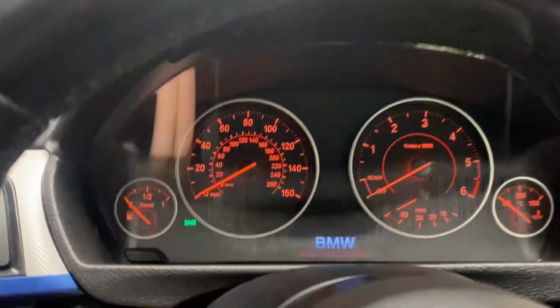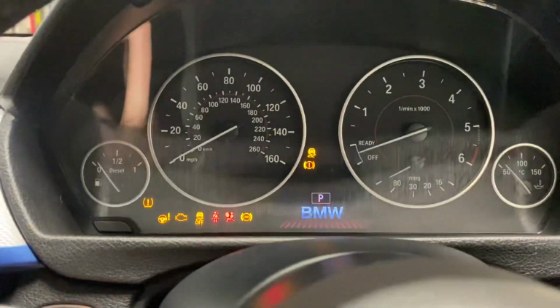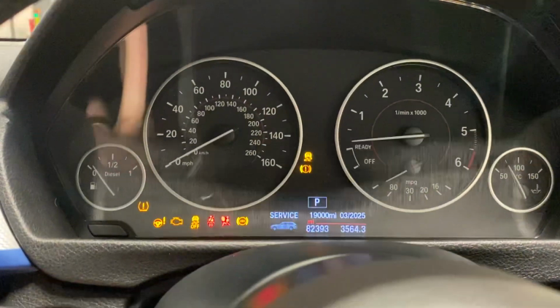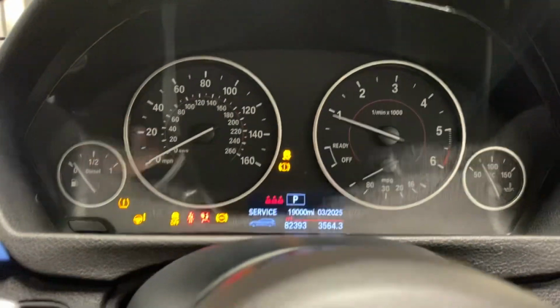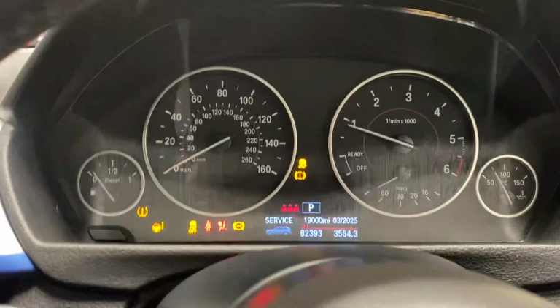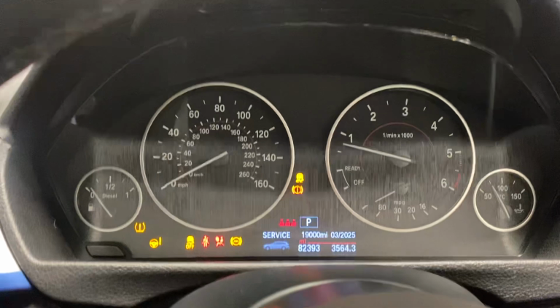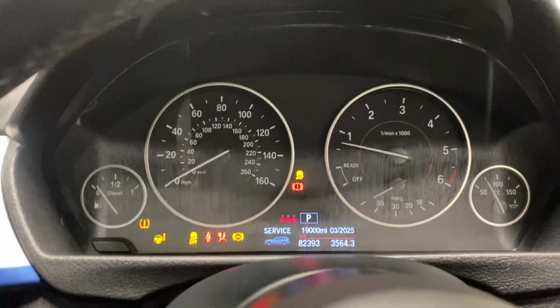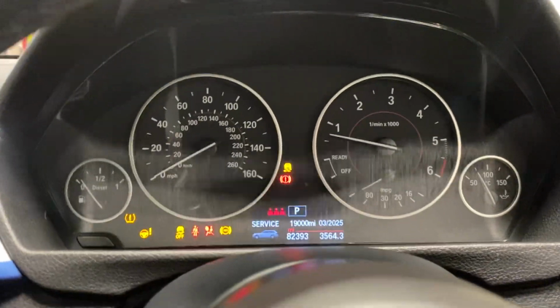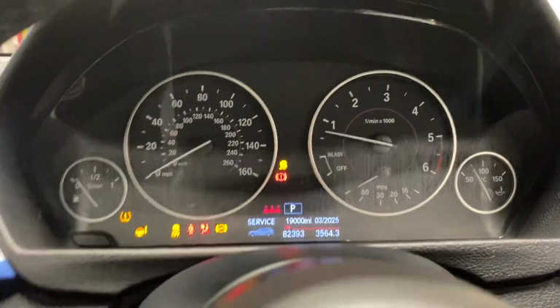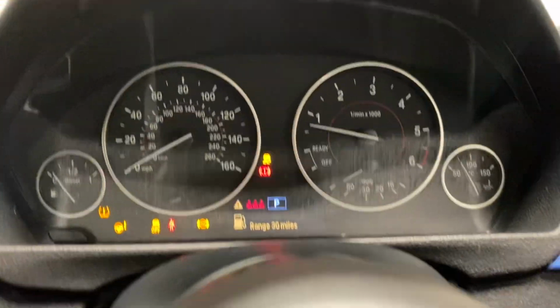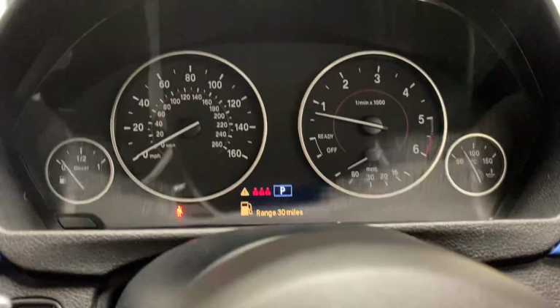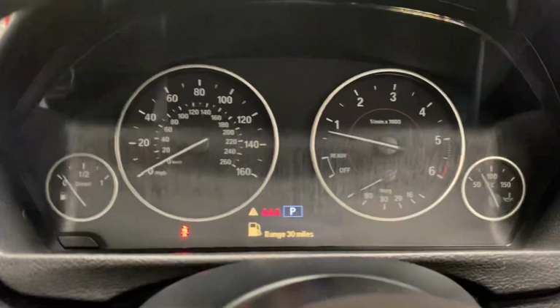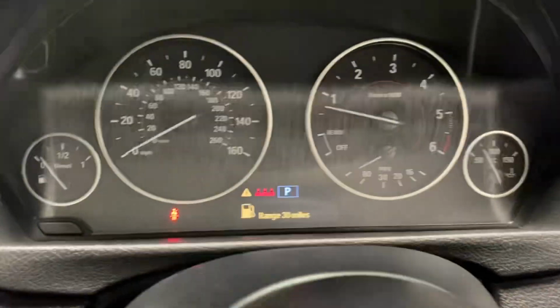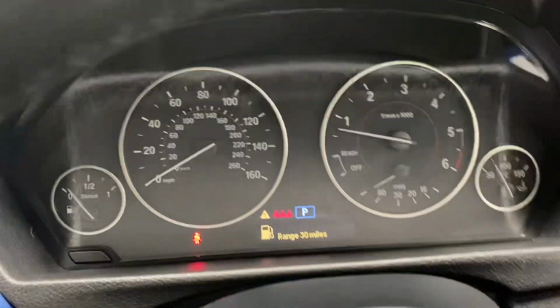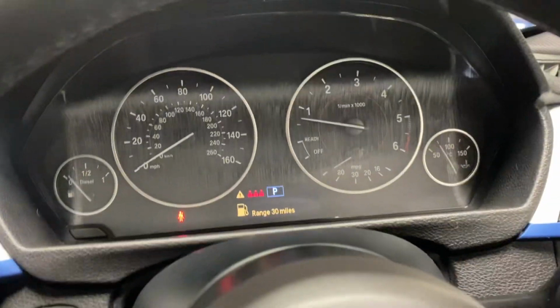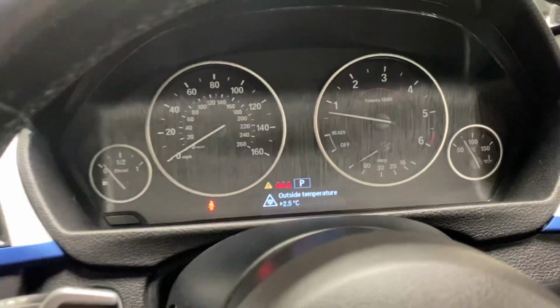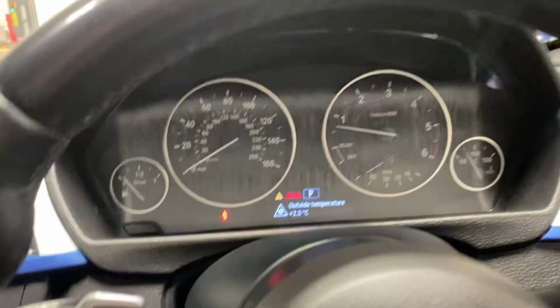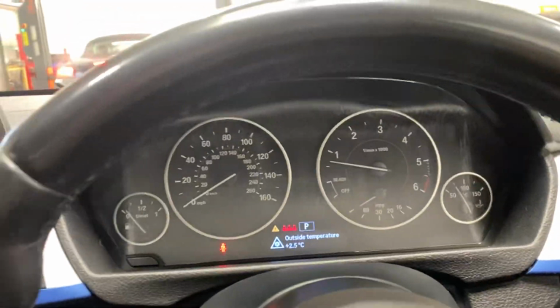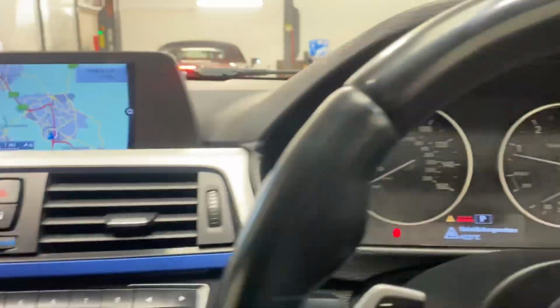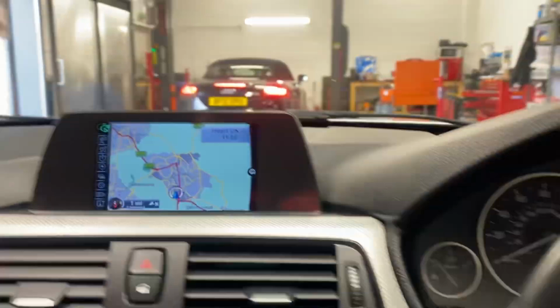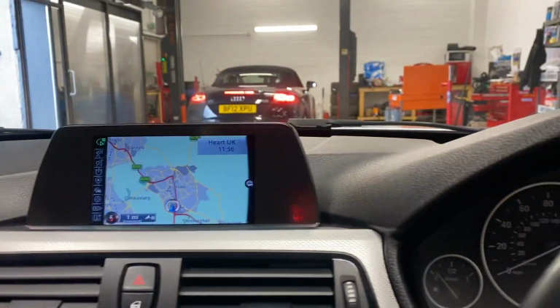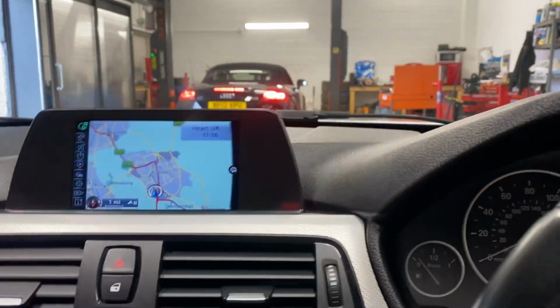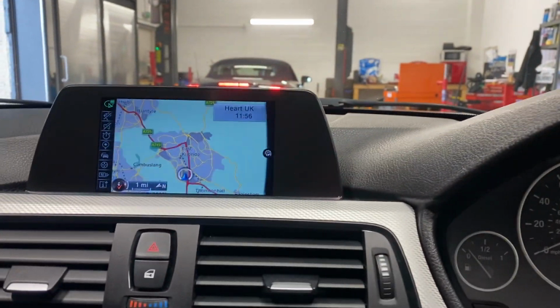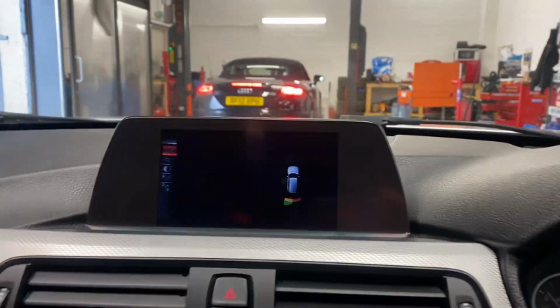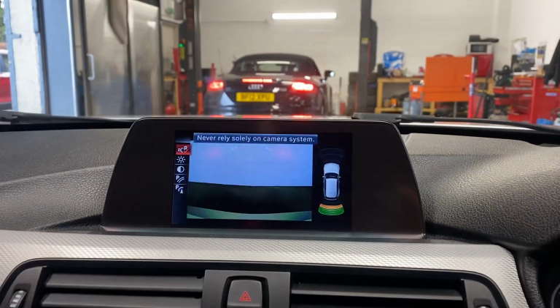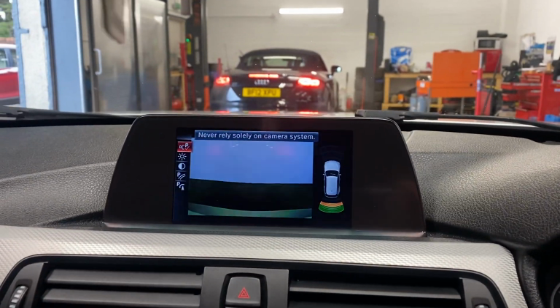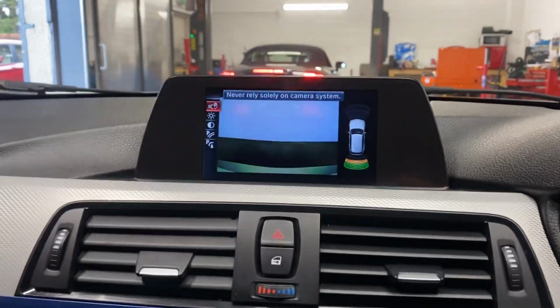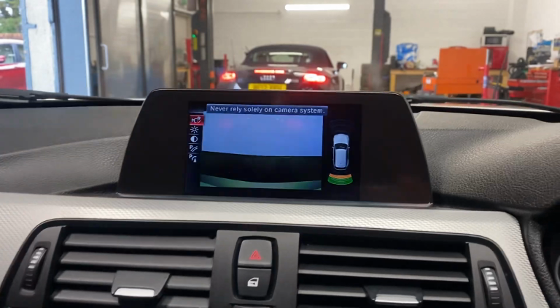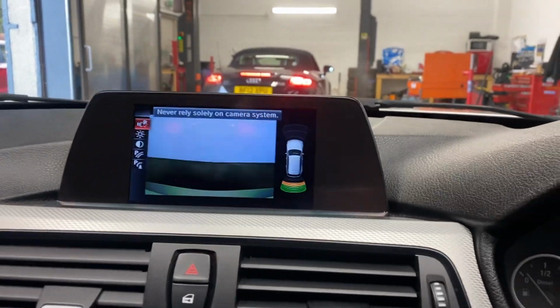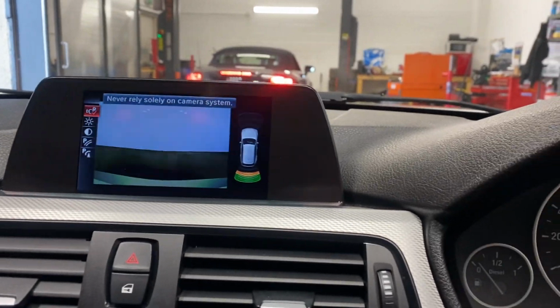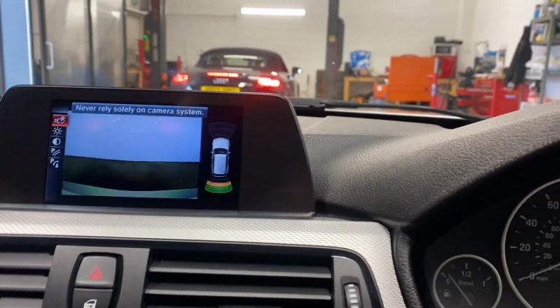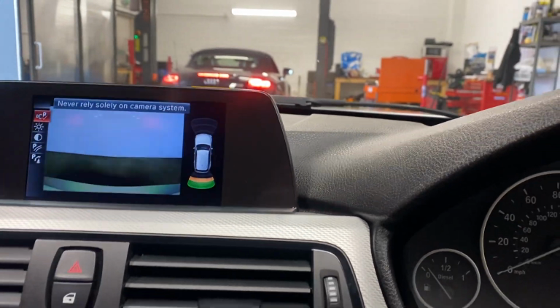Keyless entry and keyless go. It's done 82,393 miles, just been serviced. It's got the fuel light there, navigation, reverse parking camera and the park assist.